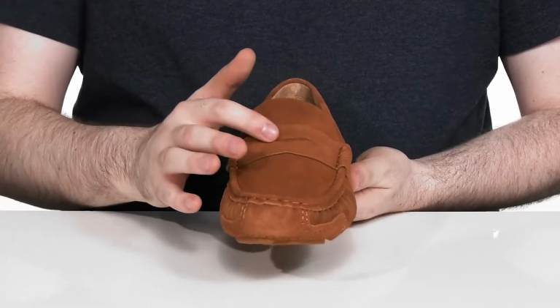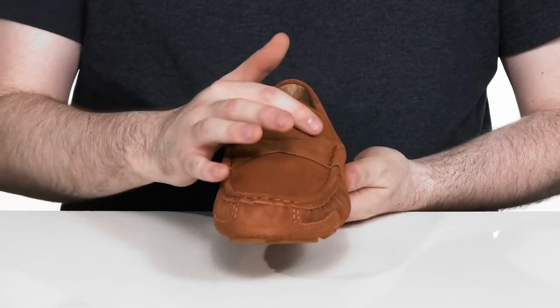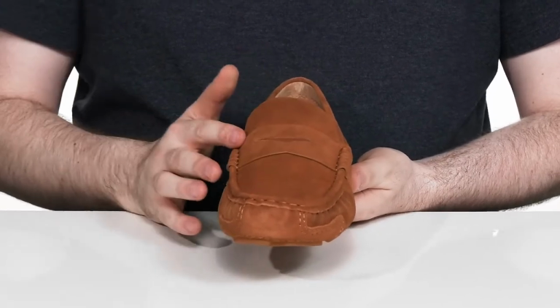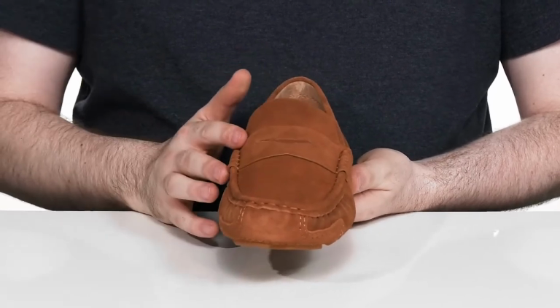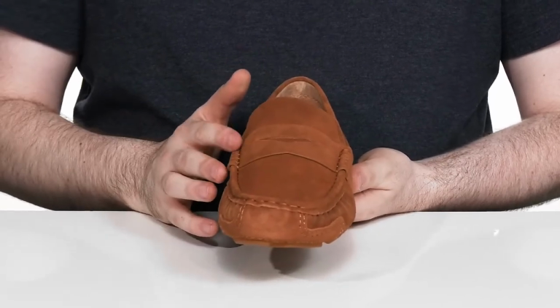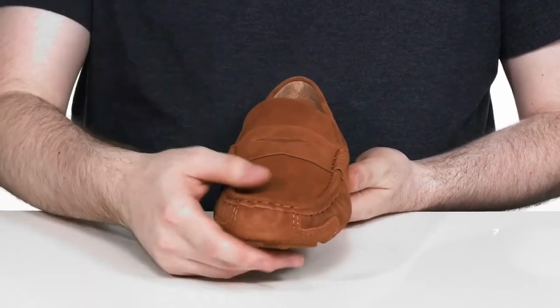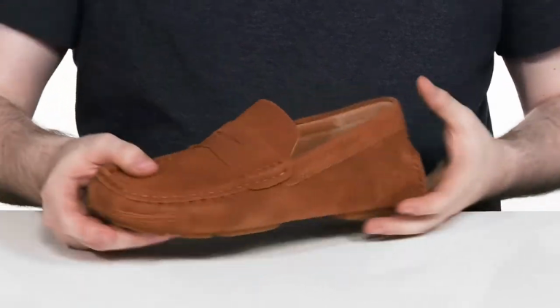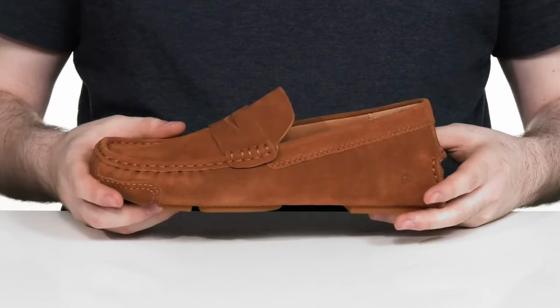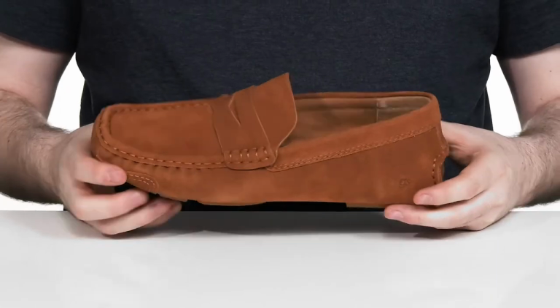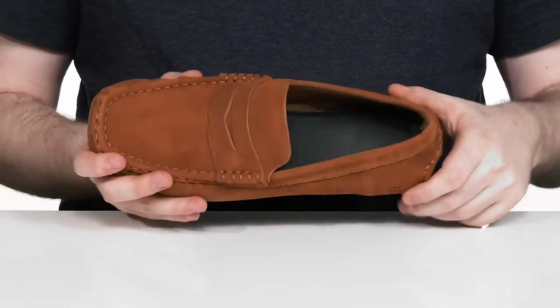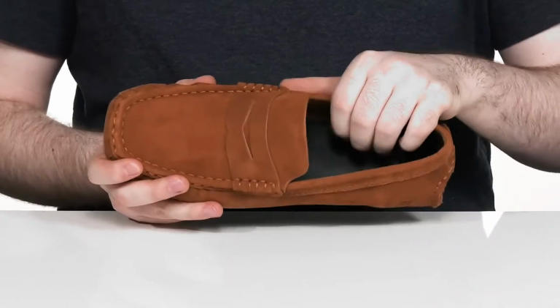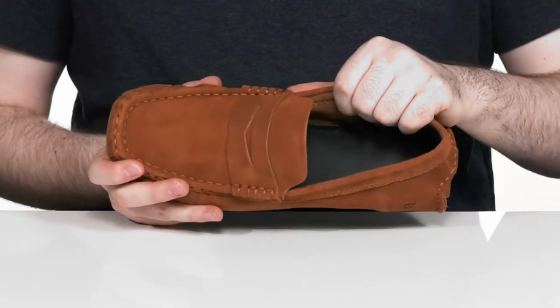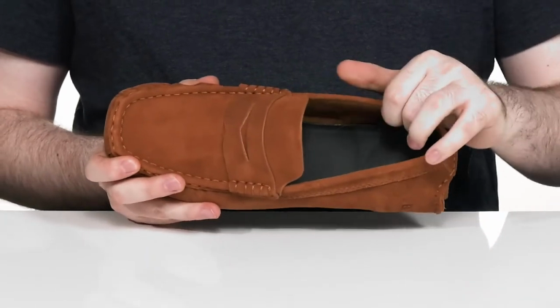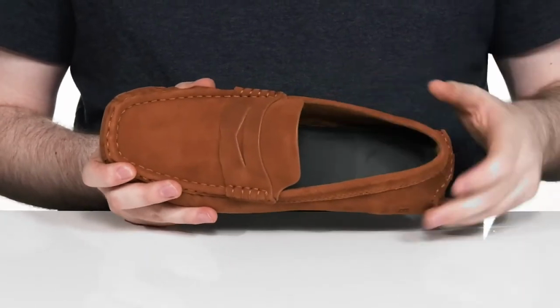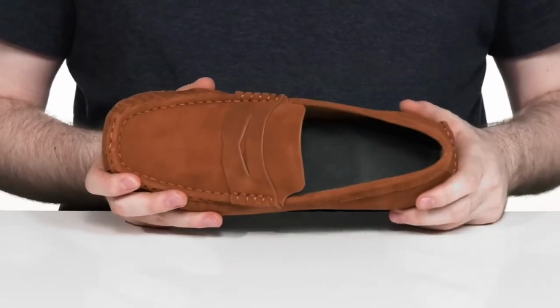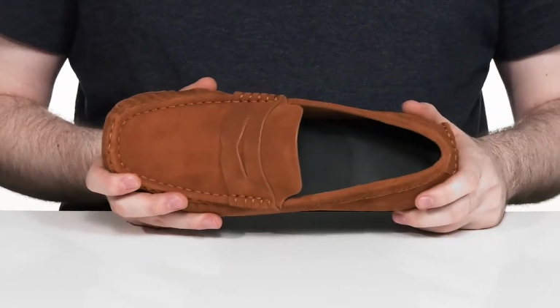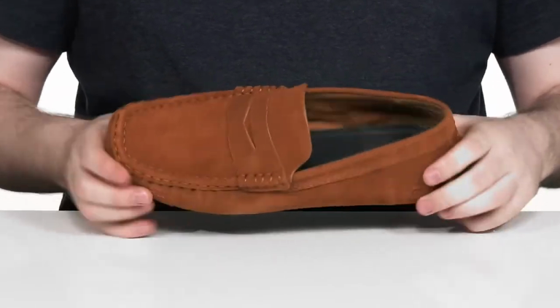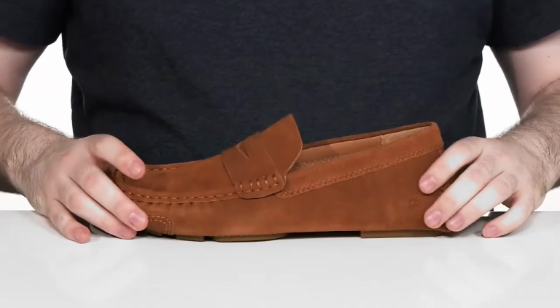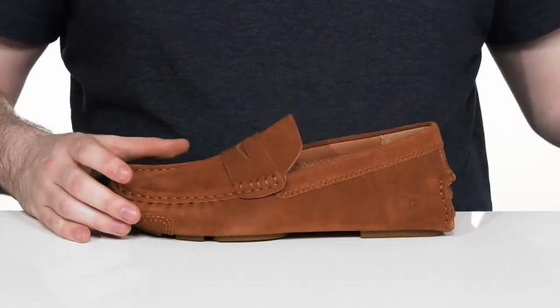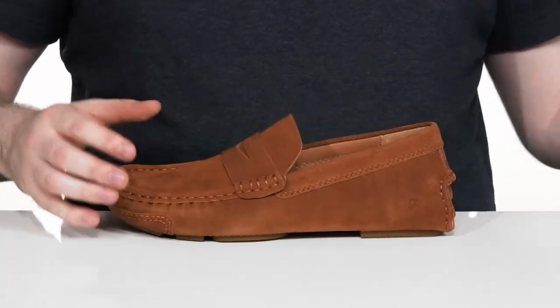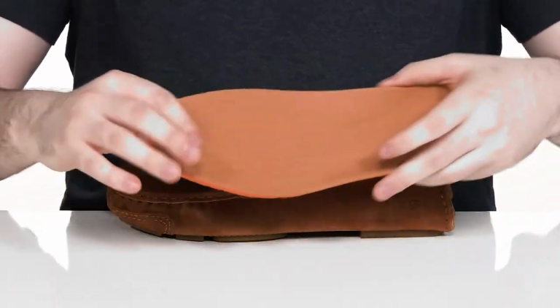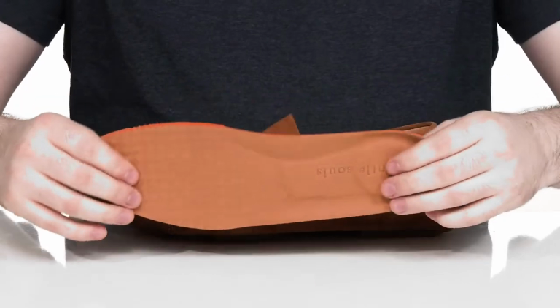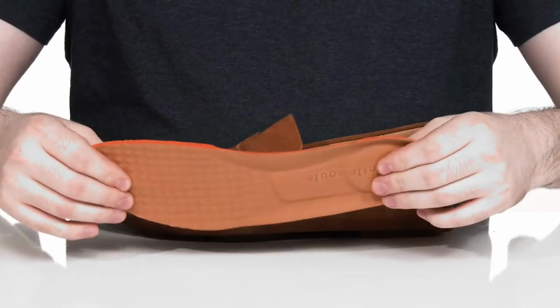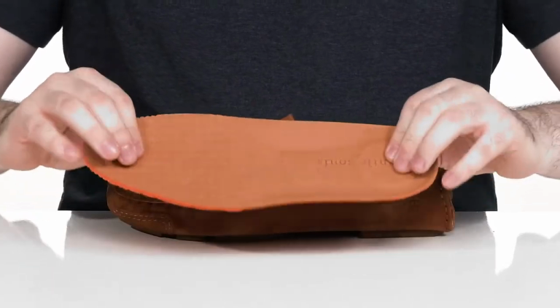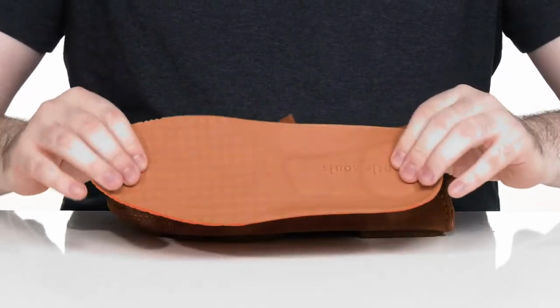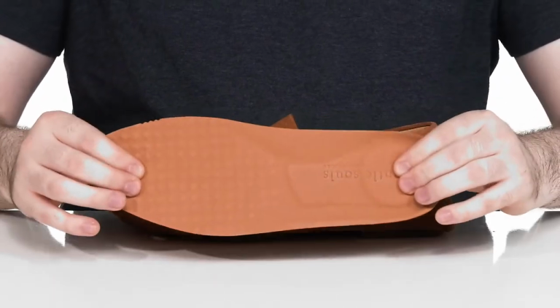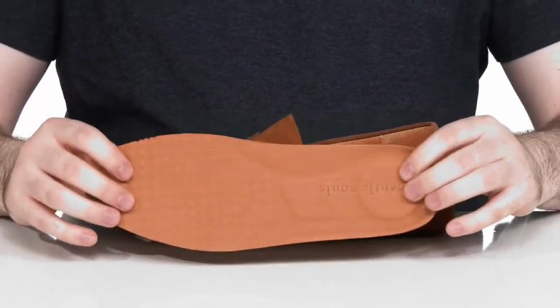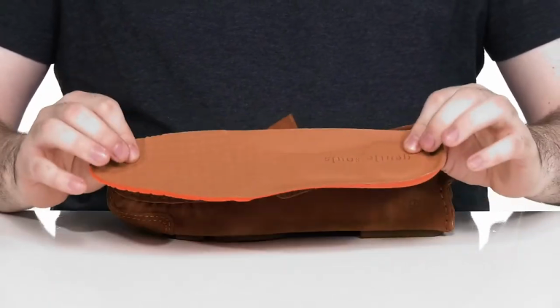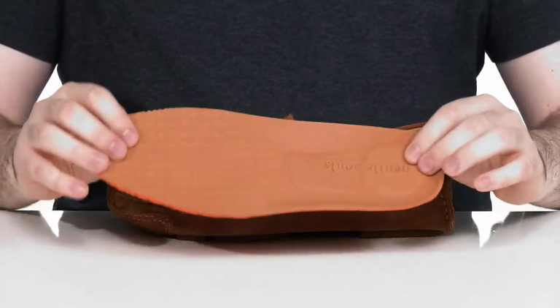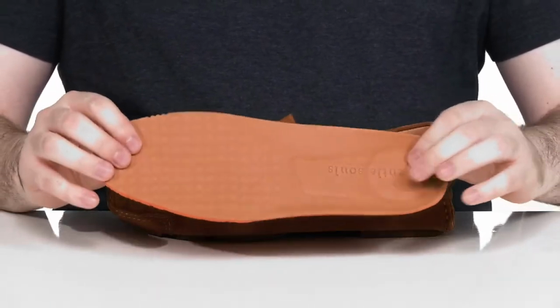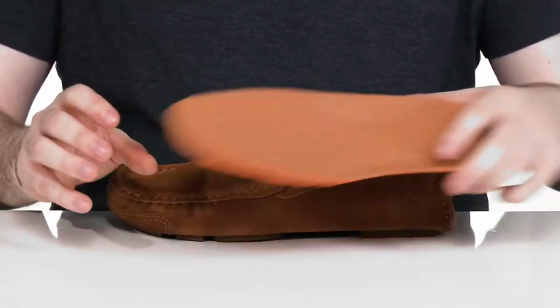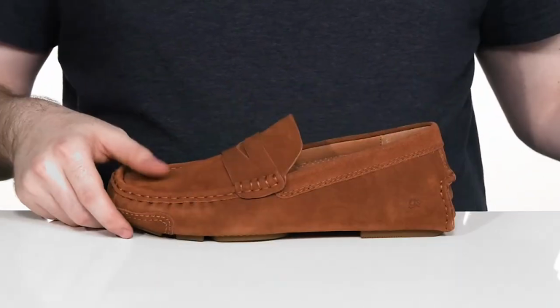It has a penny keeper across the vamp for iconic style as well, and the inside is soft suede to keep it nice and cool. It comes with a removable foam footbed that has lots of memory foam cushioning for support in every step.